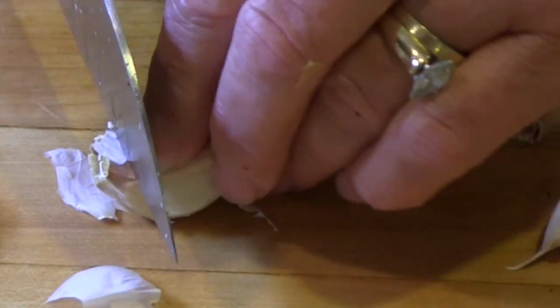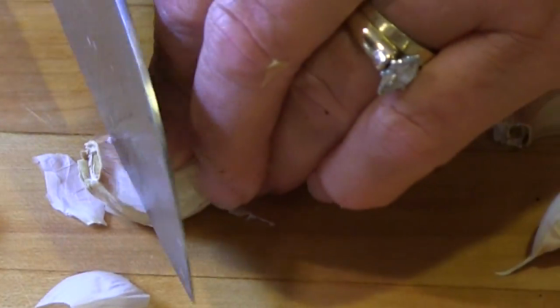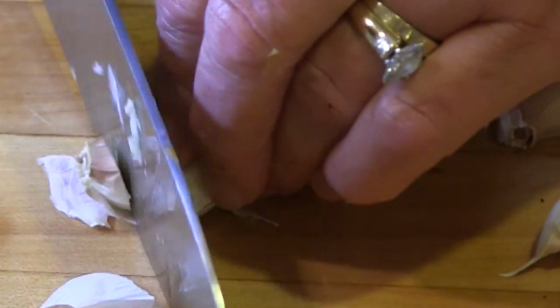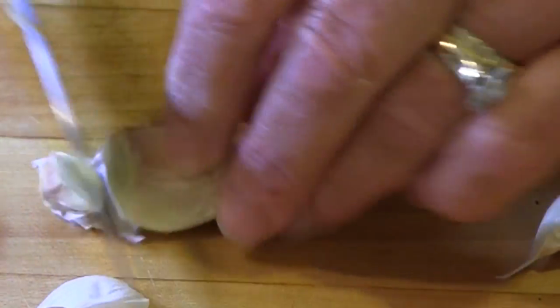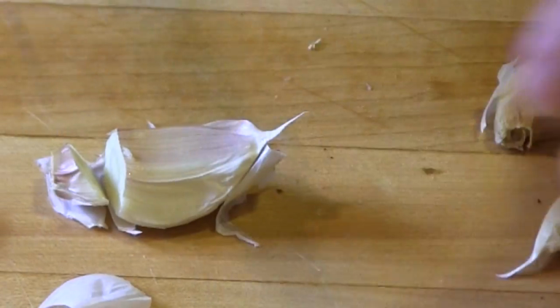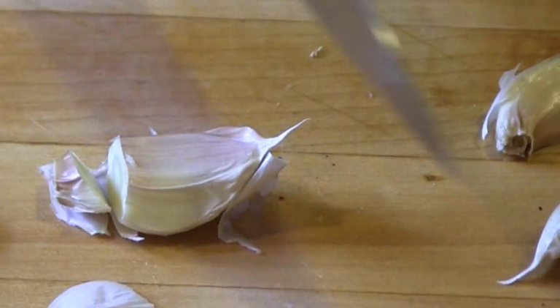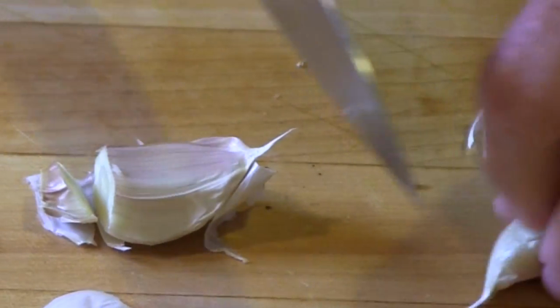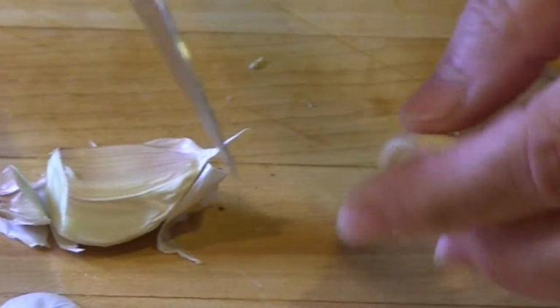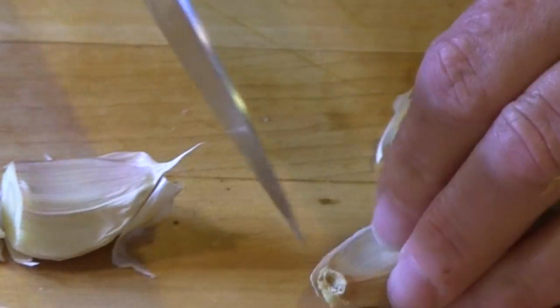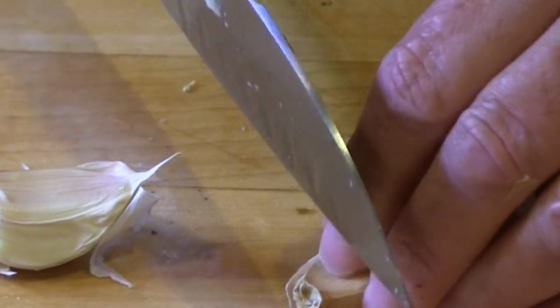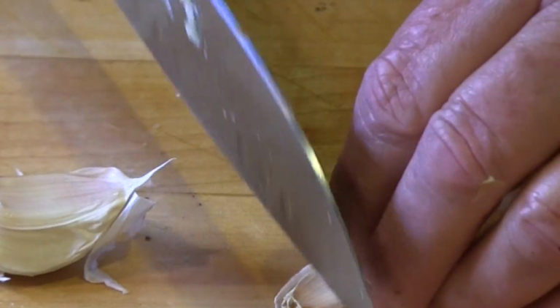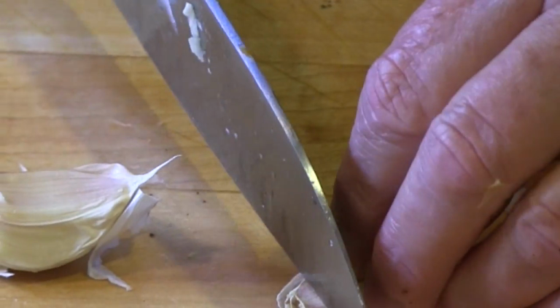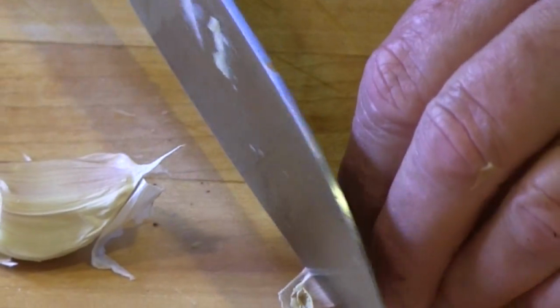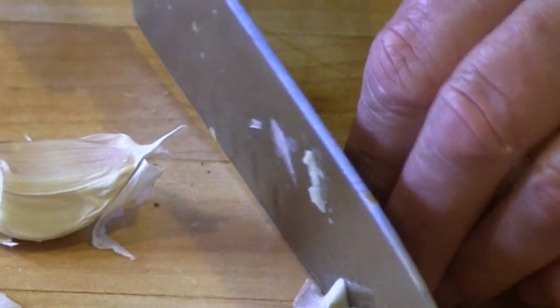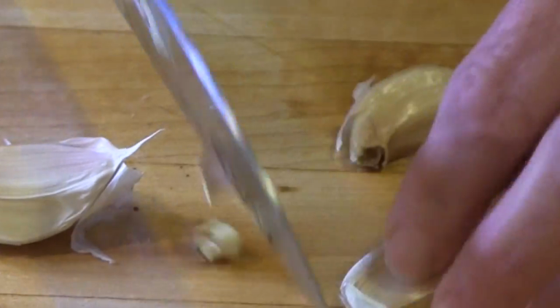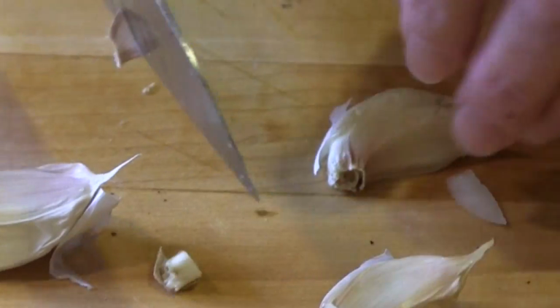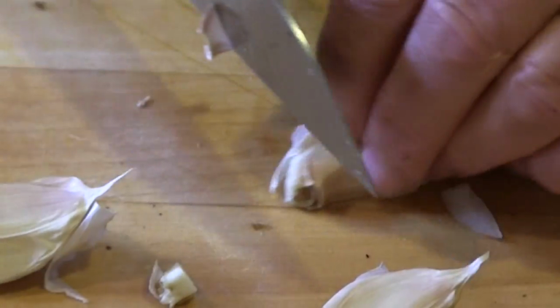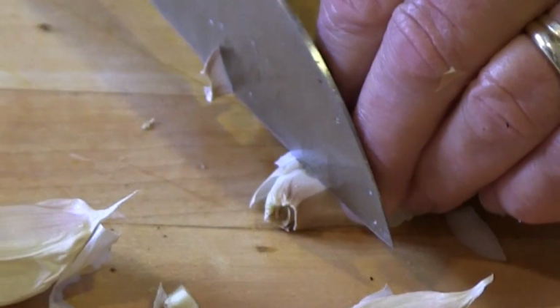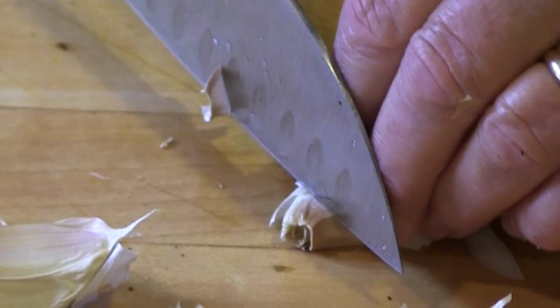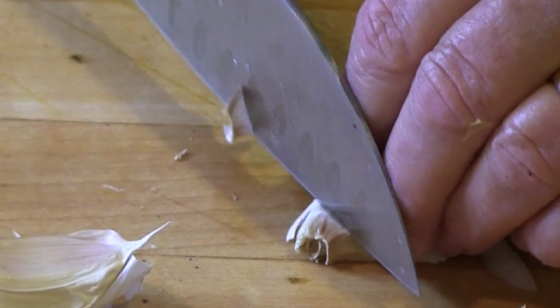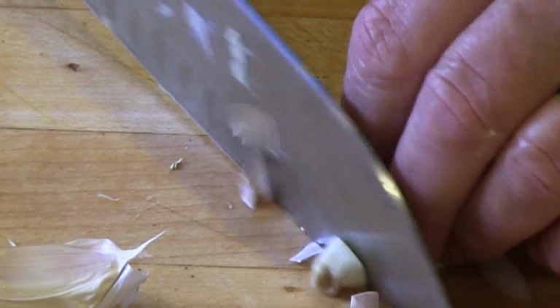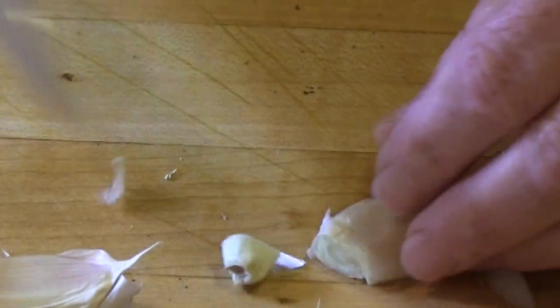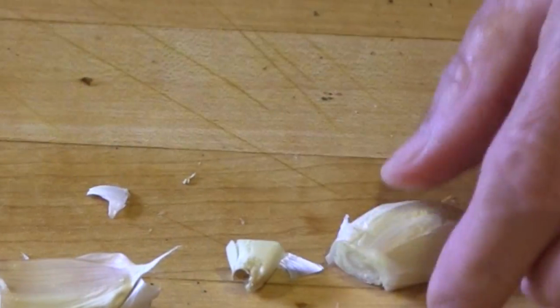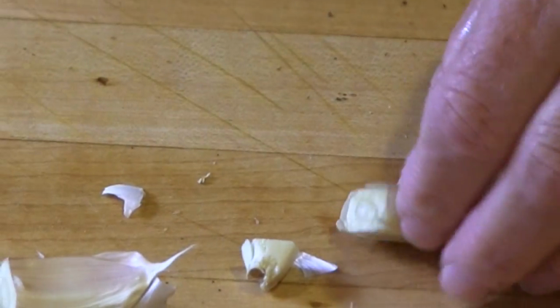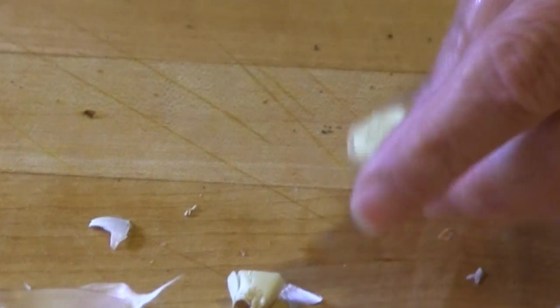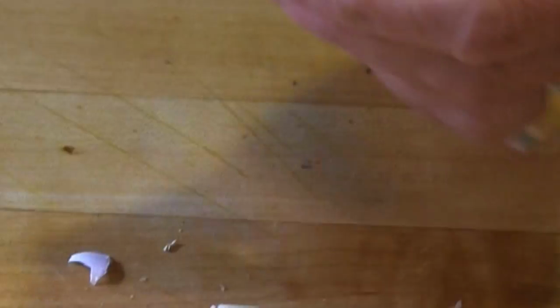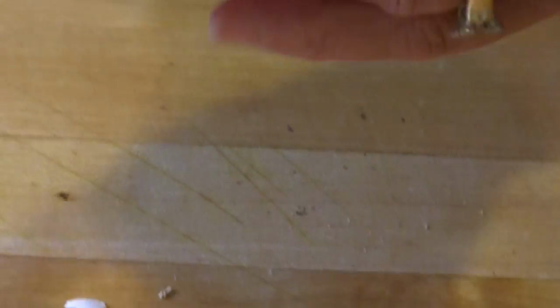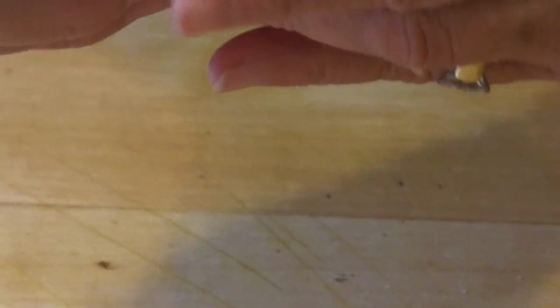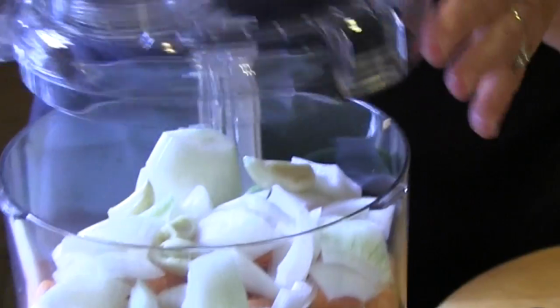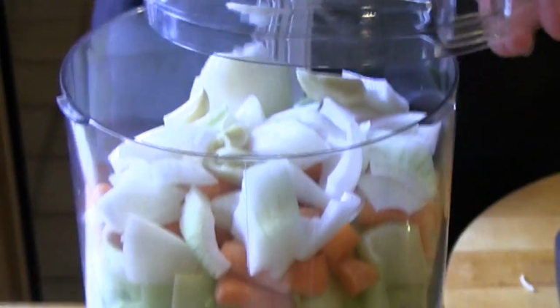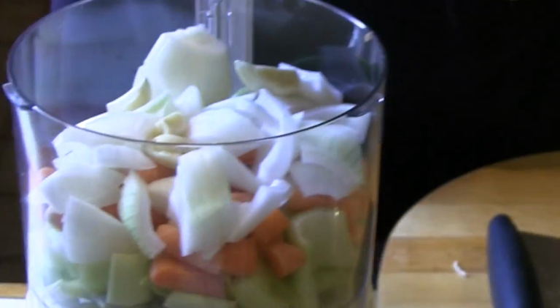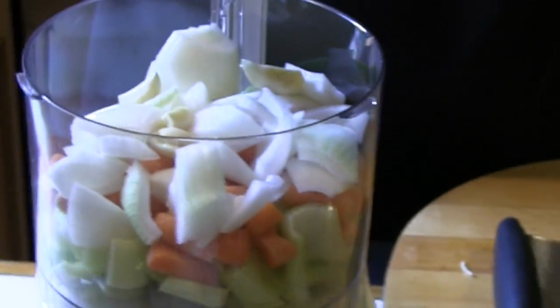Cook until the ribs are lightly browned on one side, then turn to brown every side of each piece.